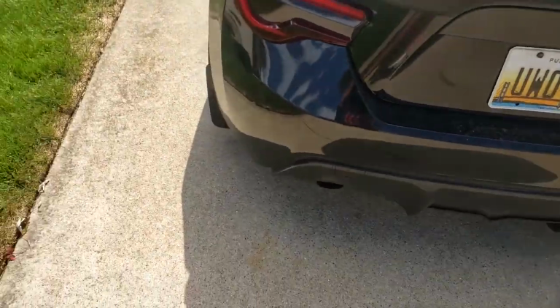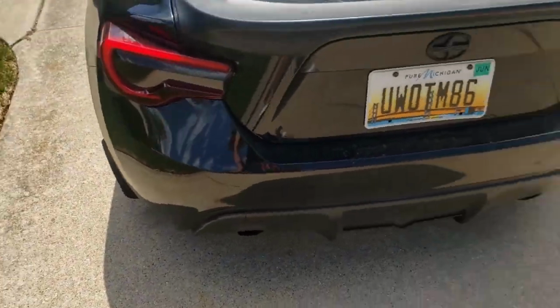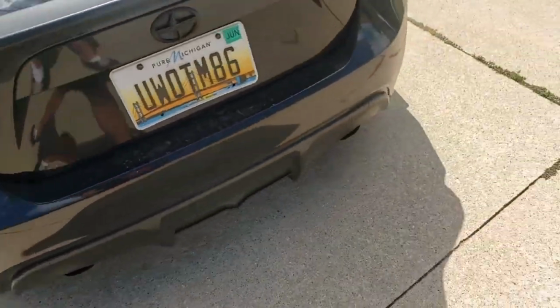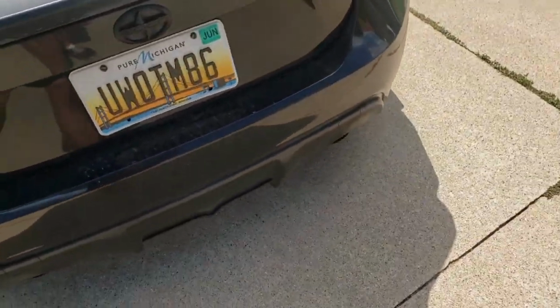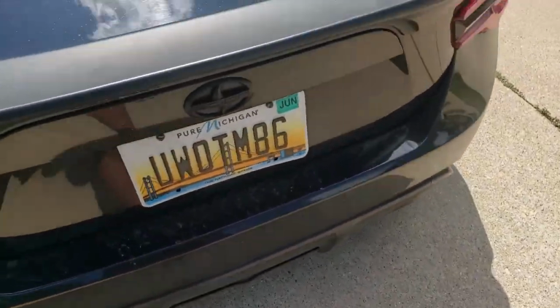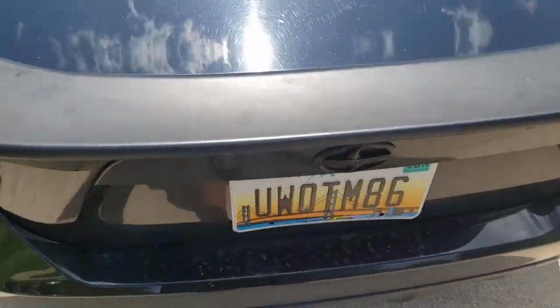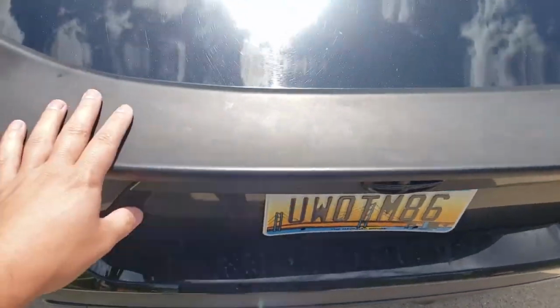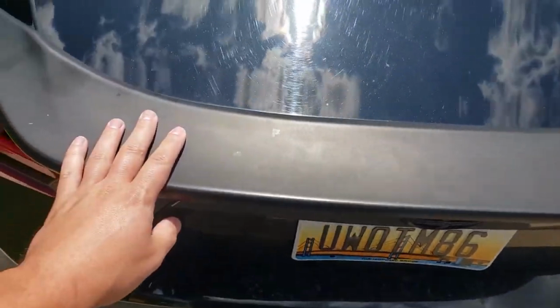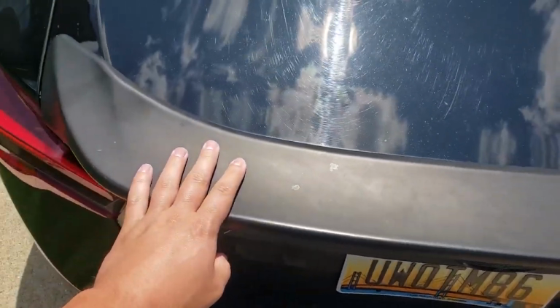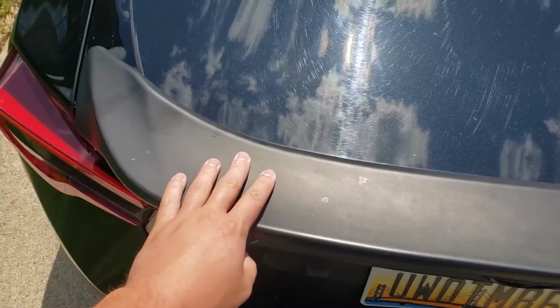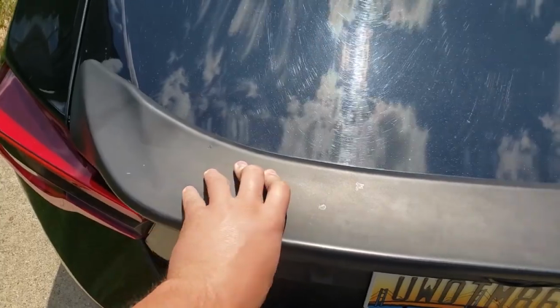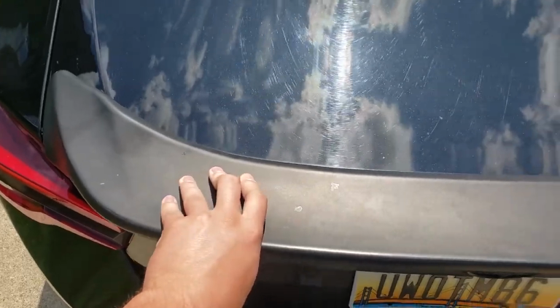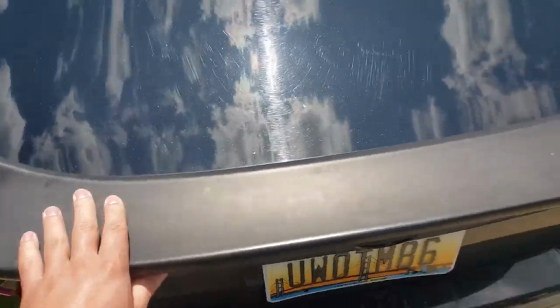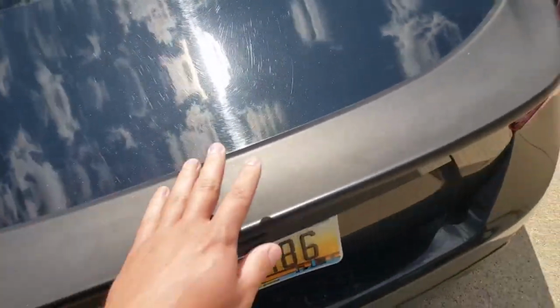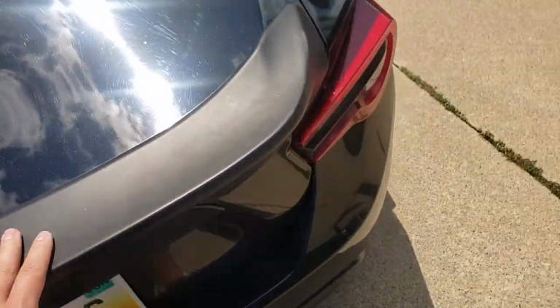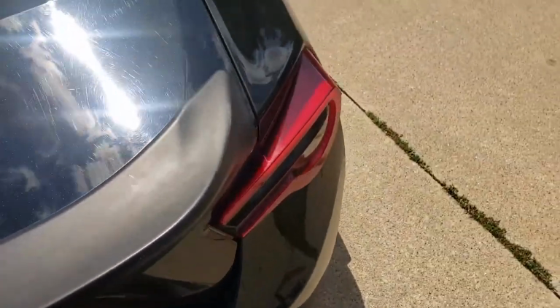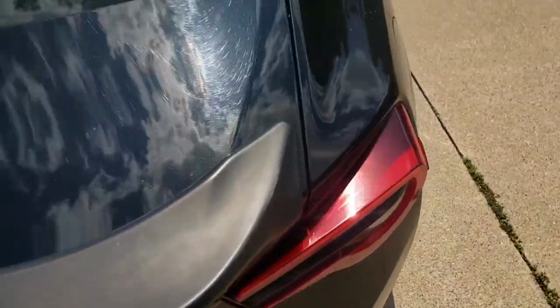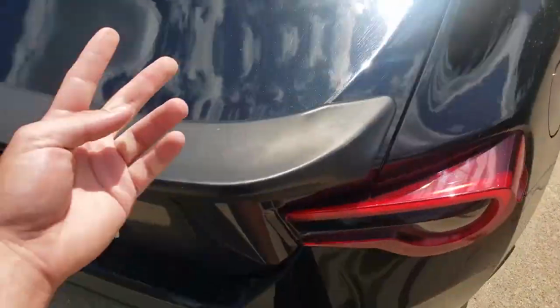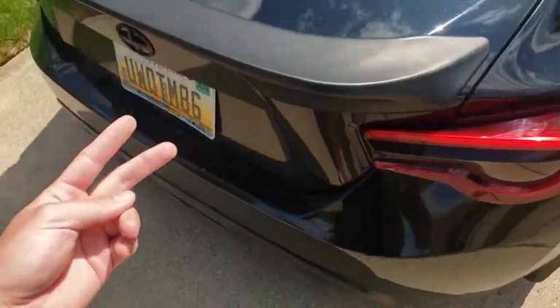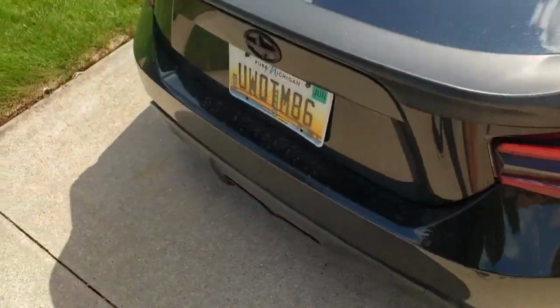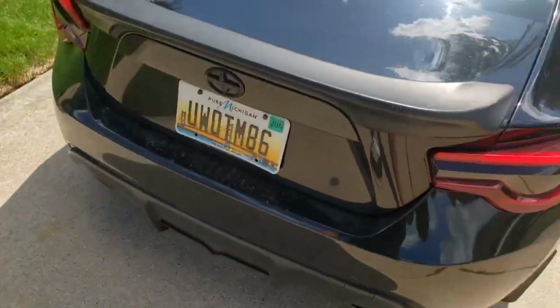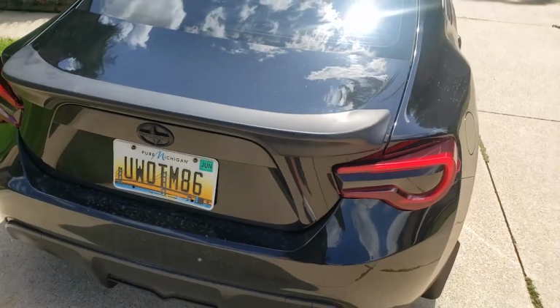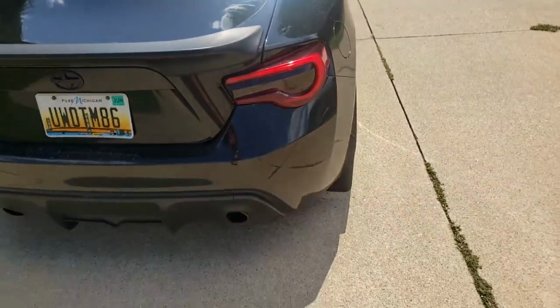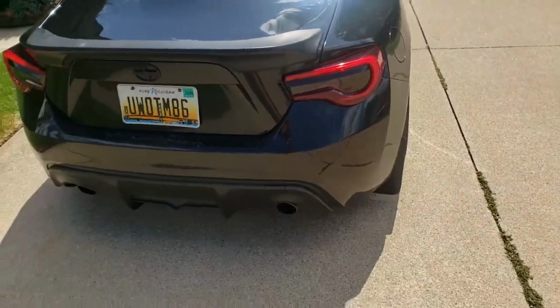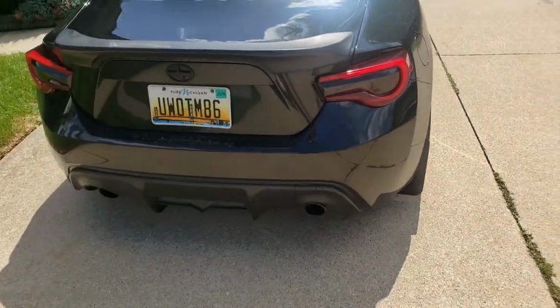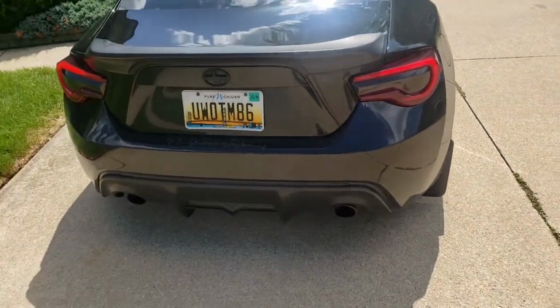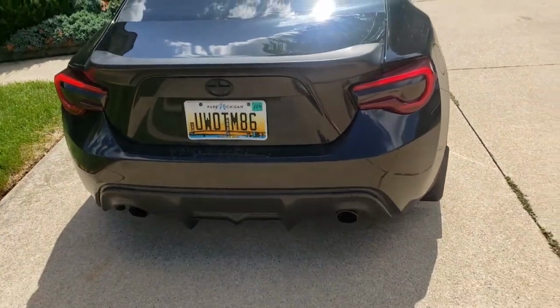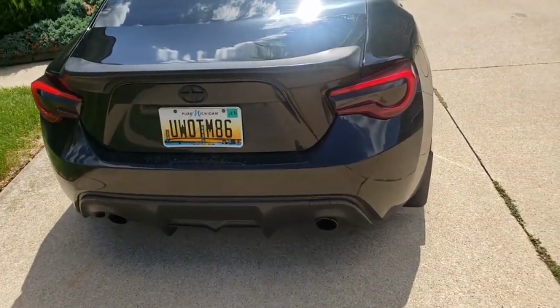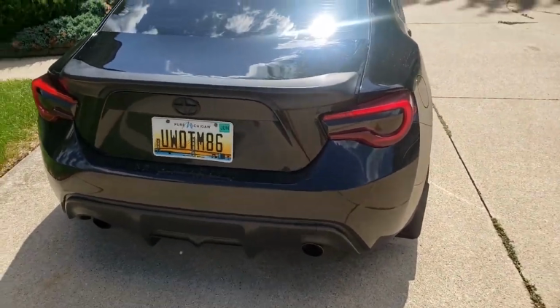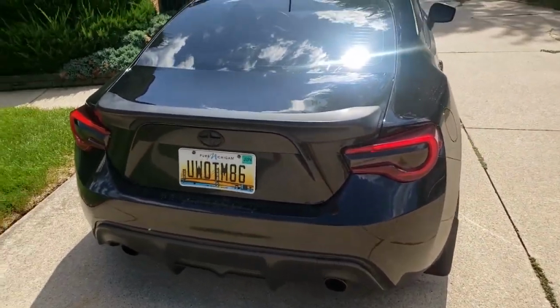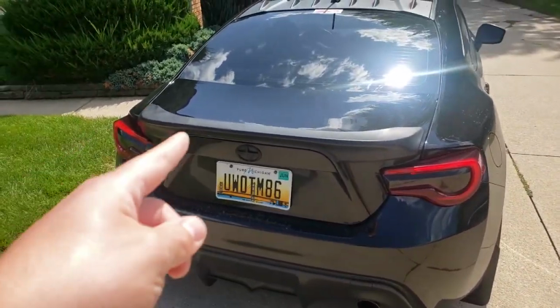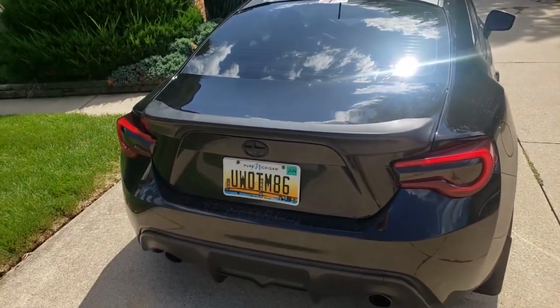Then we're going to have to figure out where to drill the holes for the bolts for the new one. The new one also didn't come with all the hardware — it just came with two out of the four bolts, which I'm not really sure why. But we're going to get that taken care of; we're just going to rip this one off first.